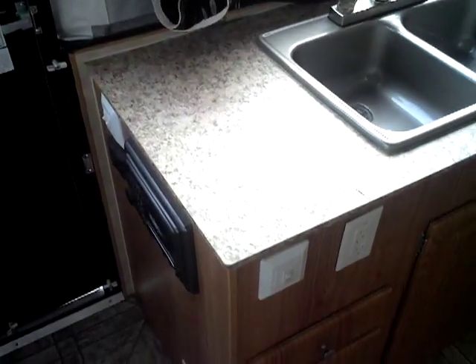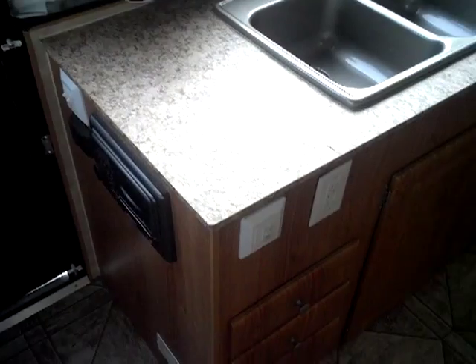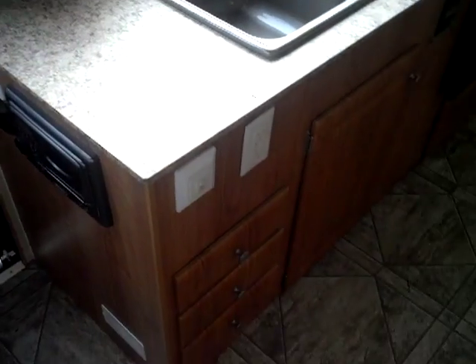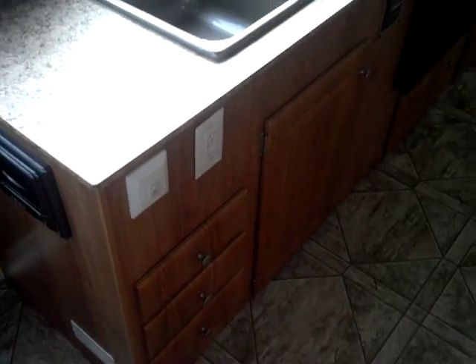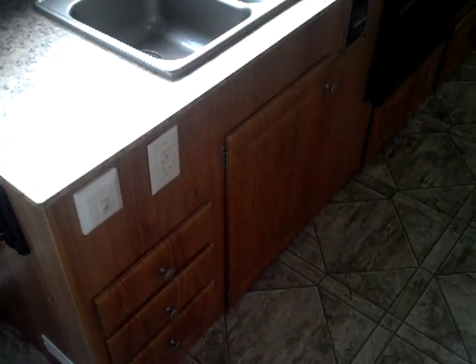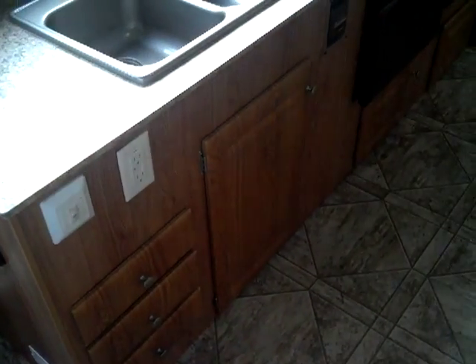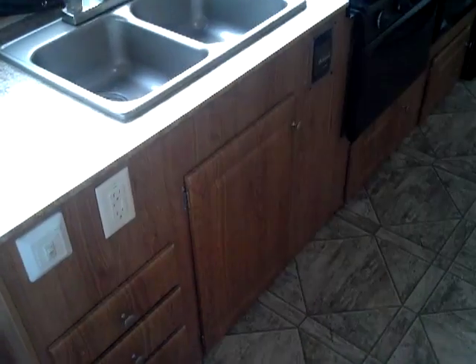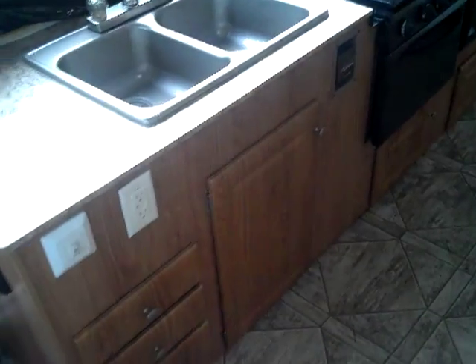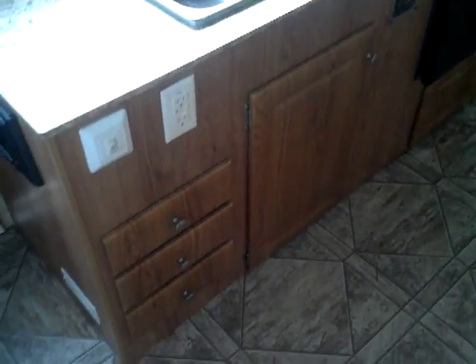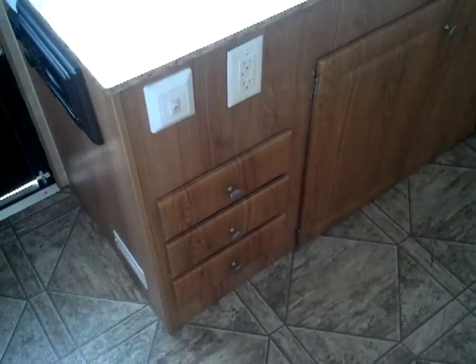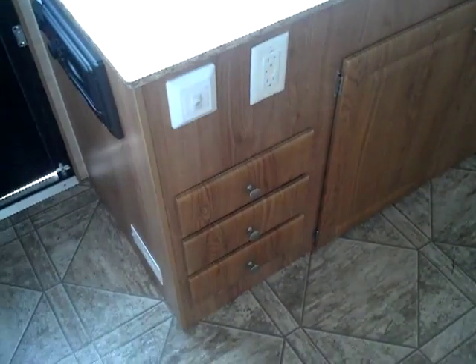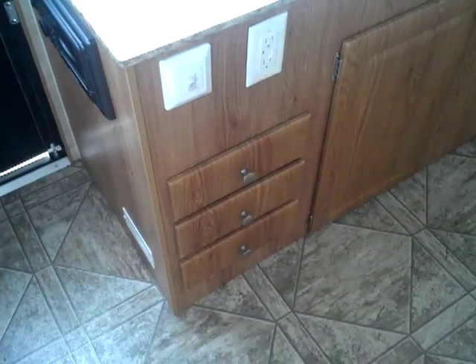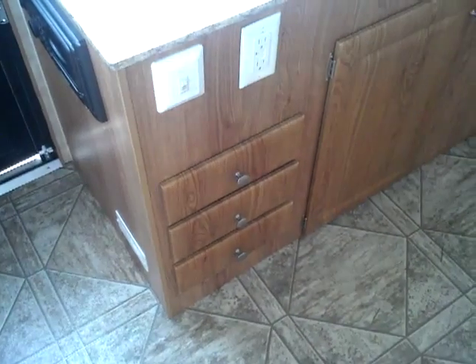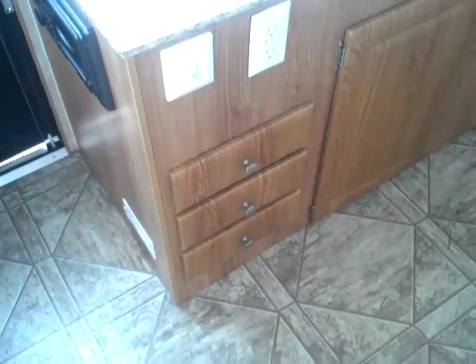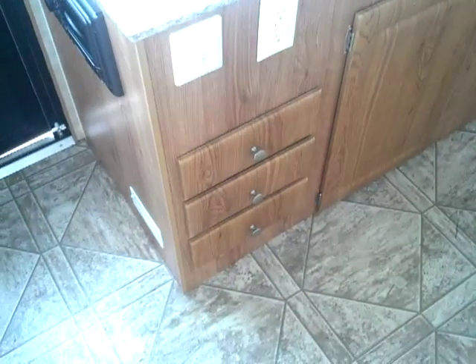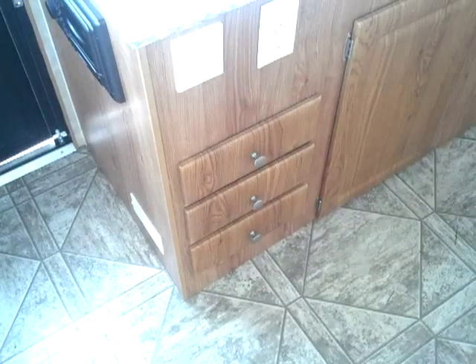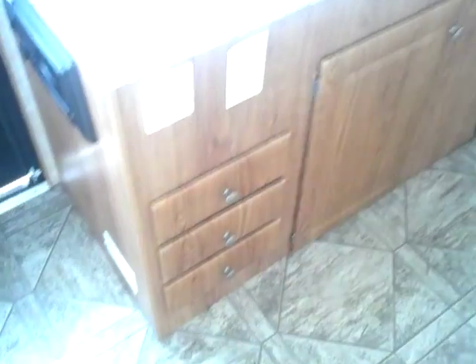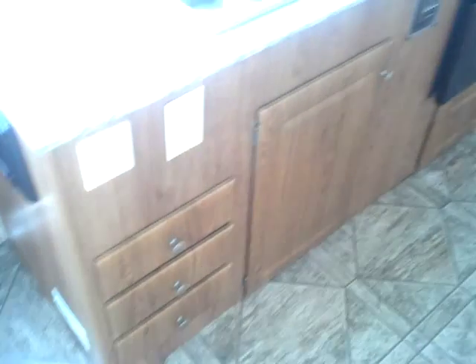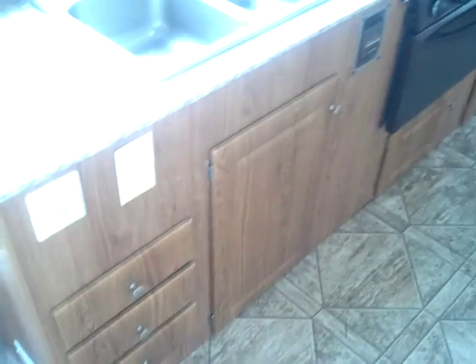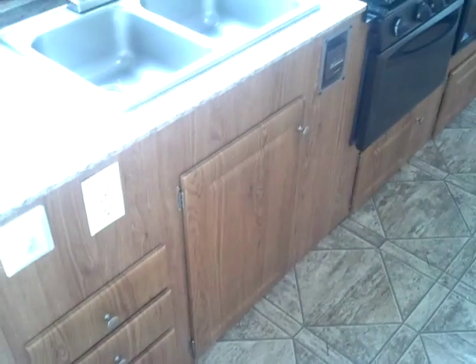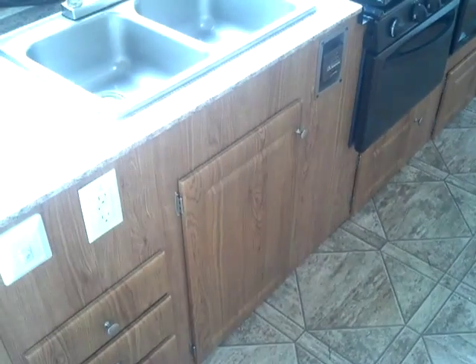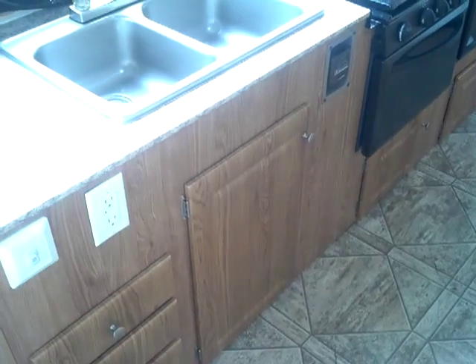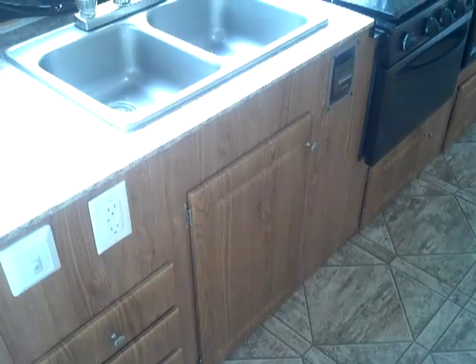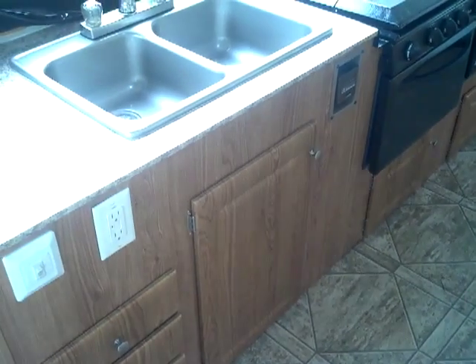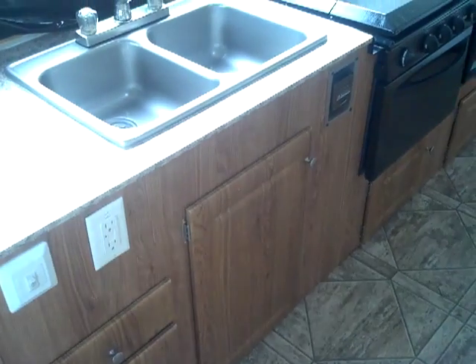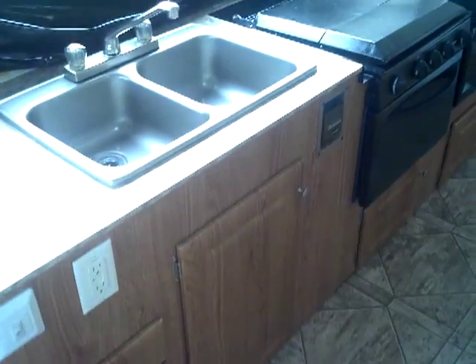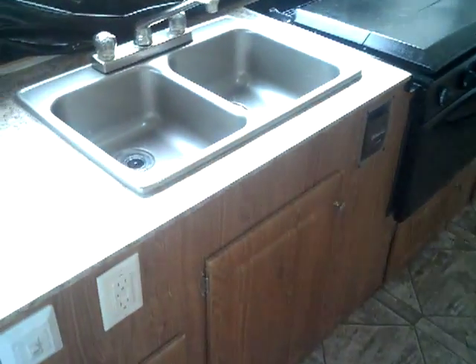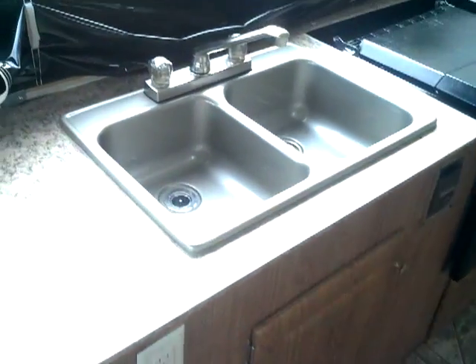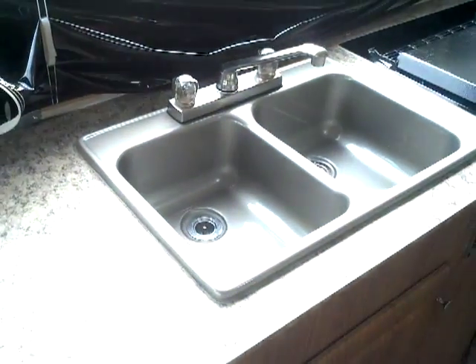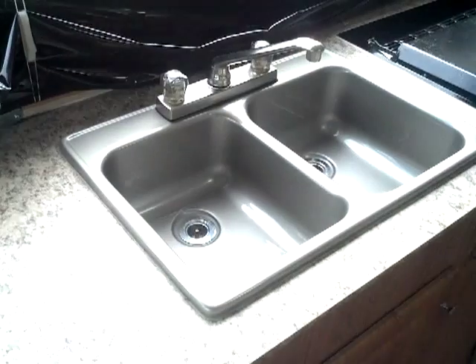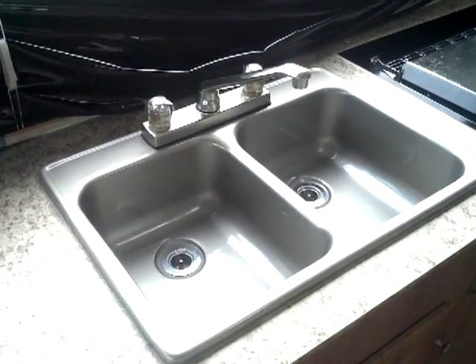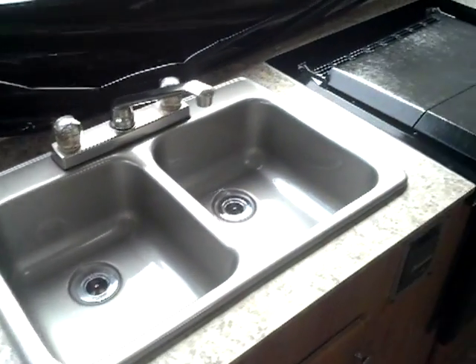Back to the counter and the kitchen area — tons of storage. You've got three full-glide pull-out drawers, double storage underneath the sink, and a standard double-ball sink.